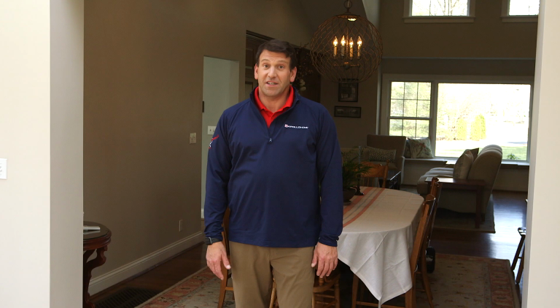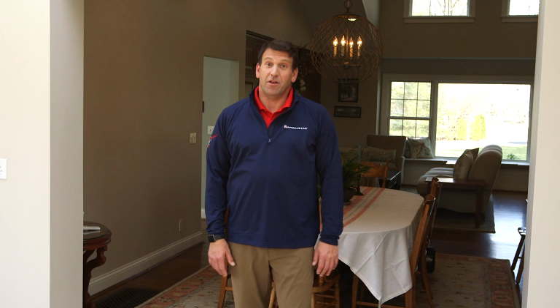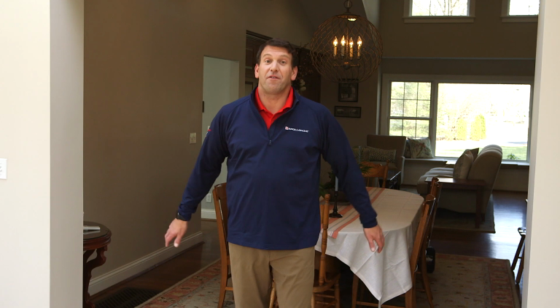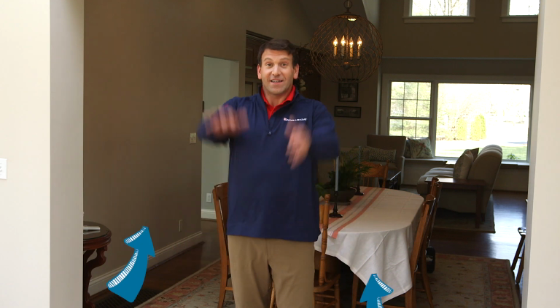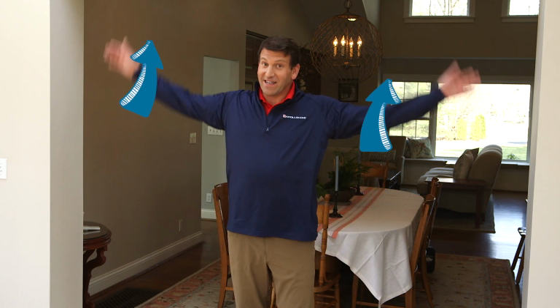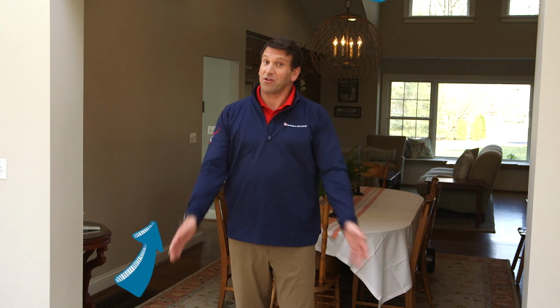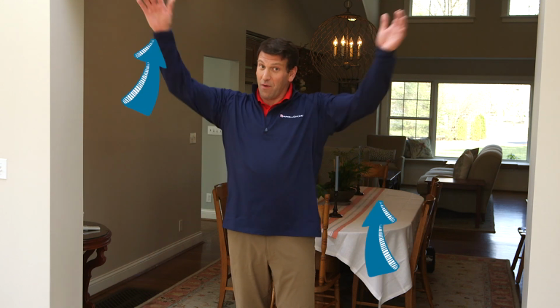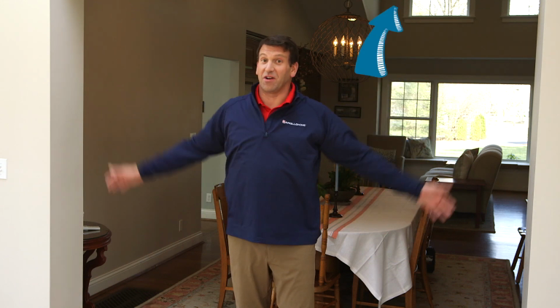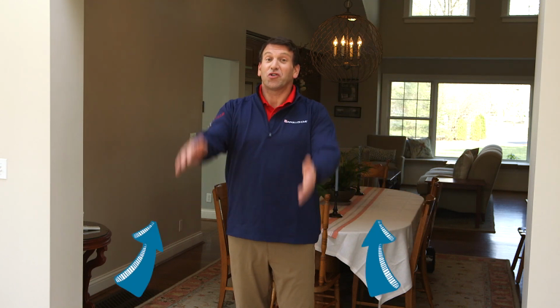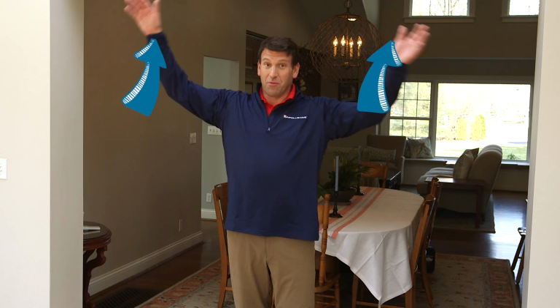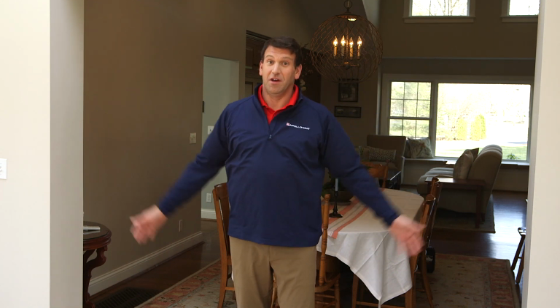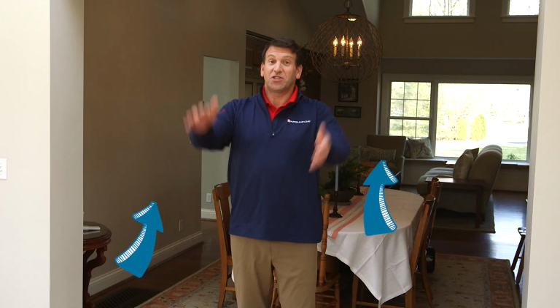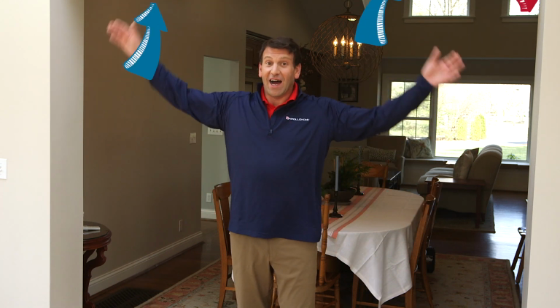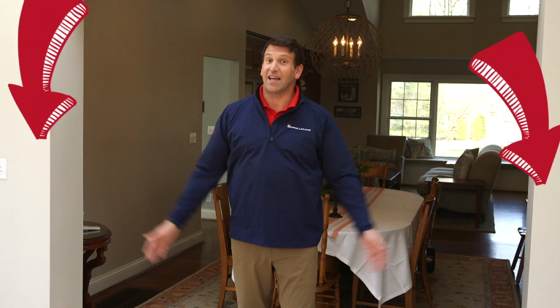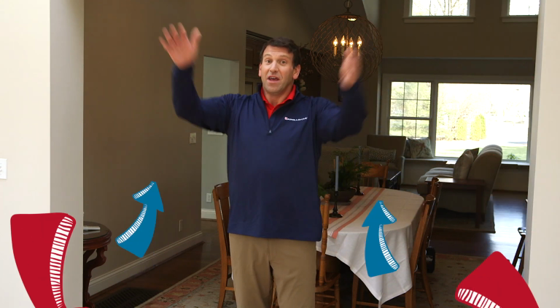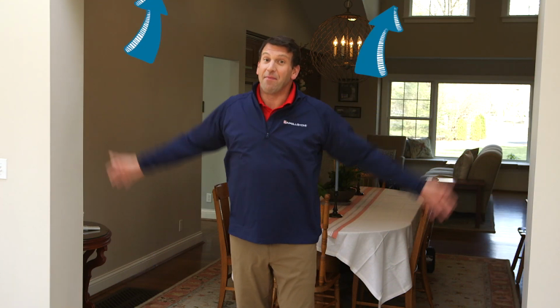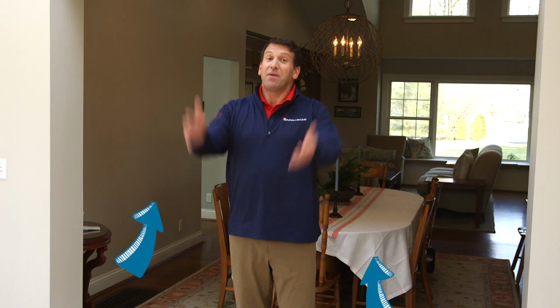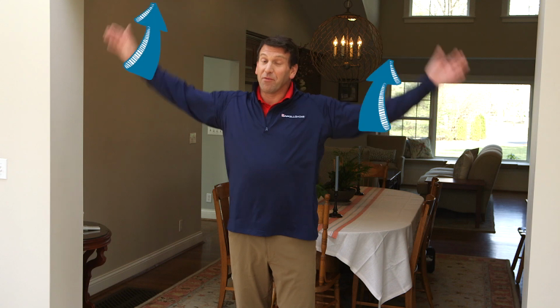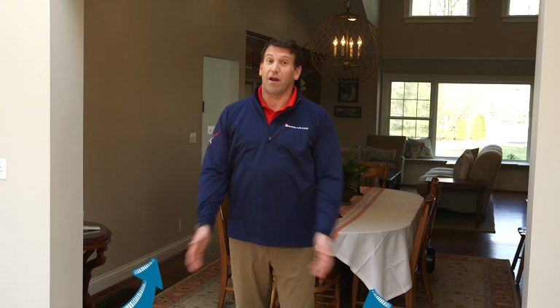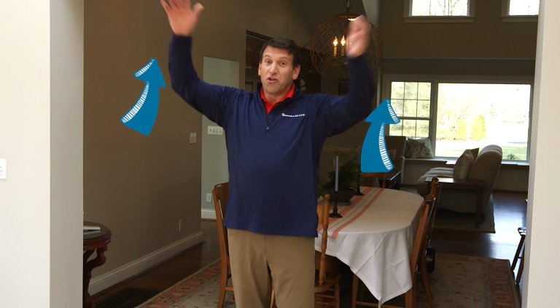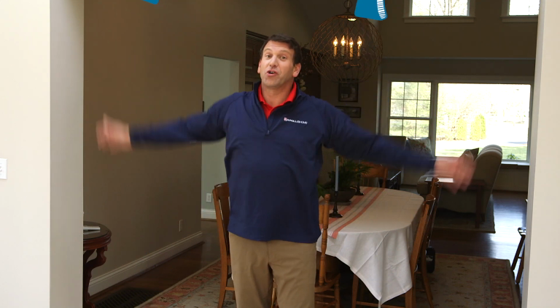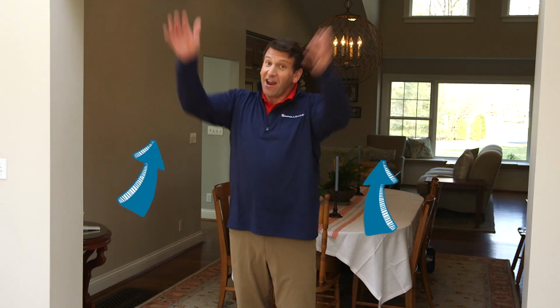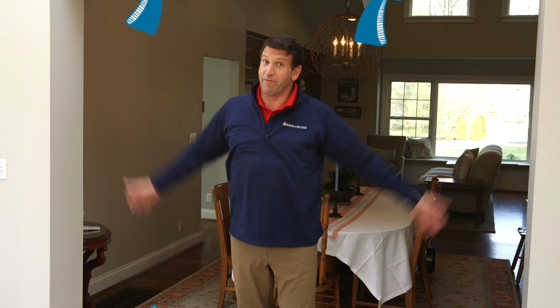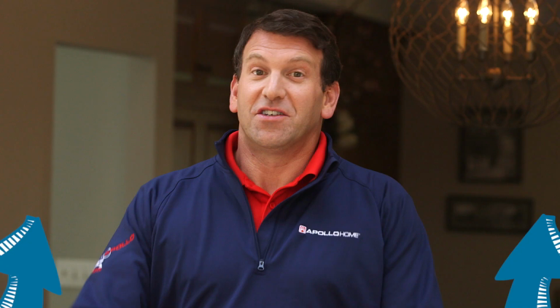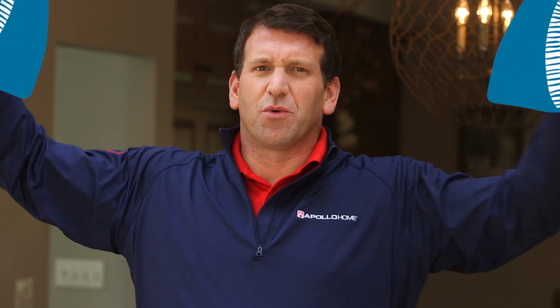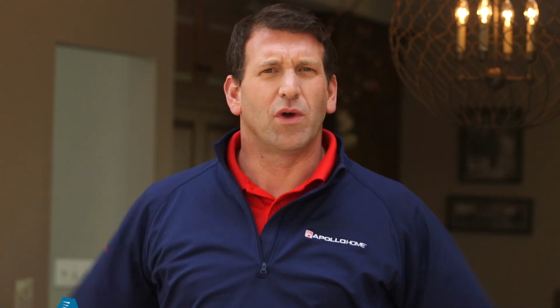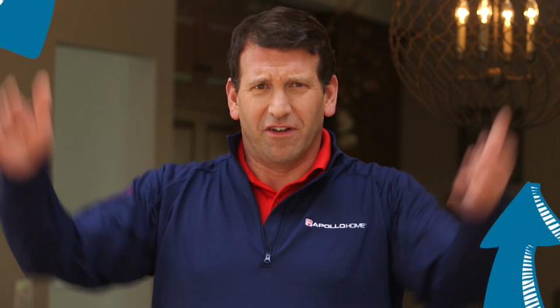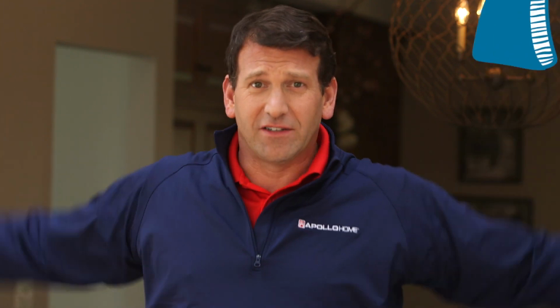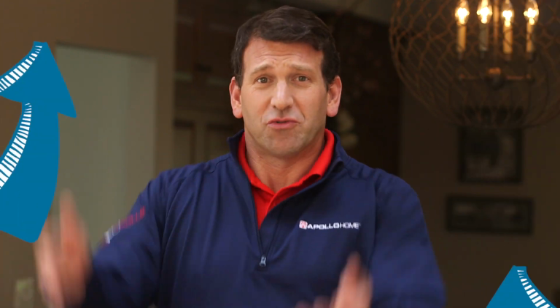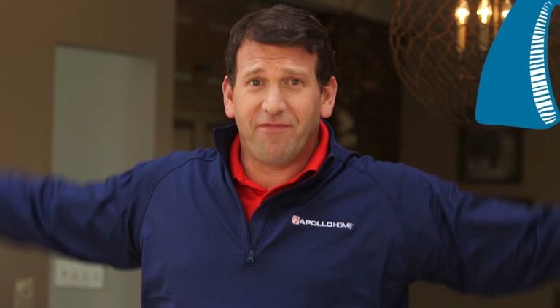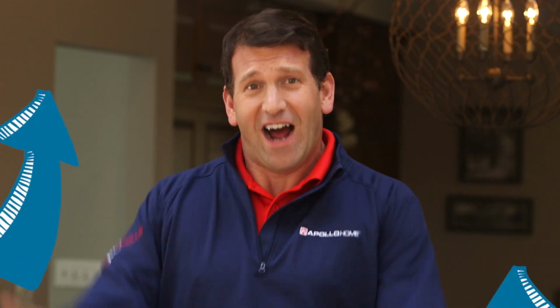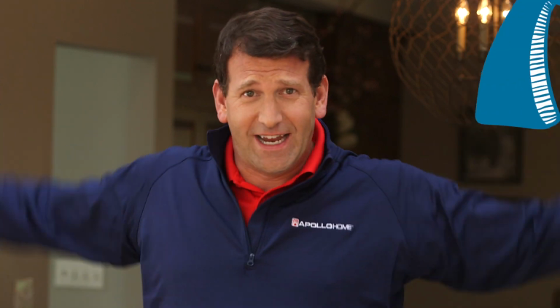For summer, you want the fan to spin counterclockwise to create a circular motion, pushing the hot air down and then picking up the cool air. You want a good bit of air movement to create sort of a windchill effect, so run that fan at a higher setting.